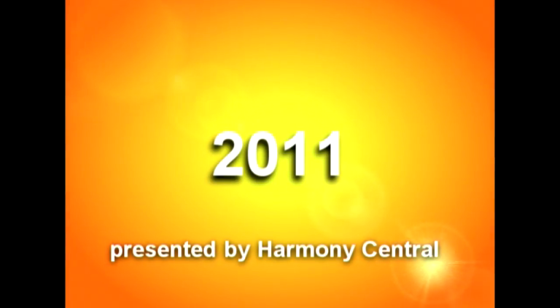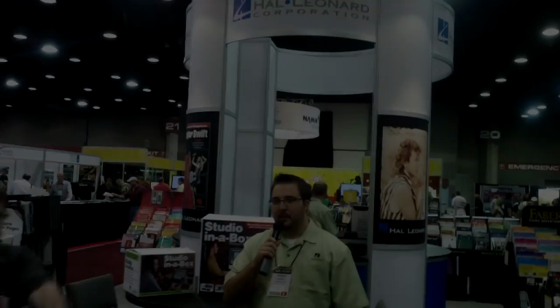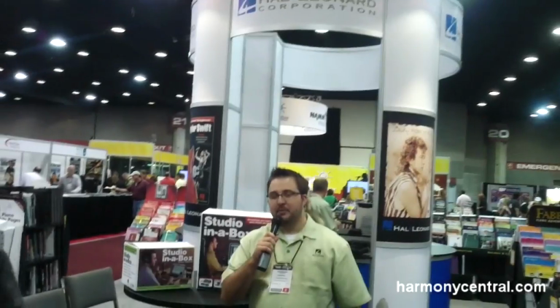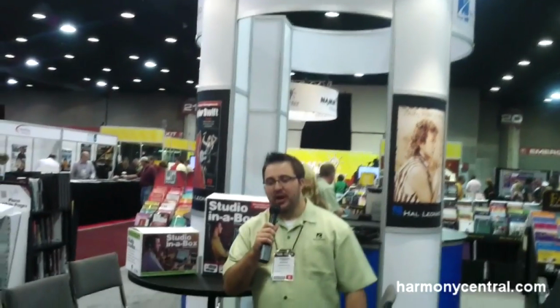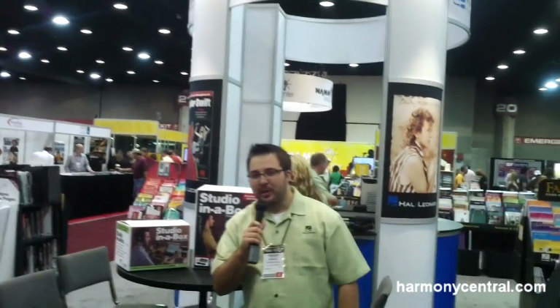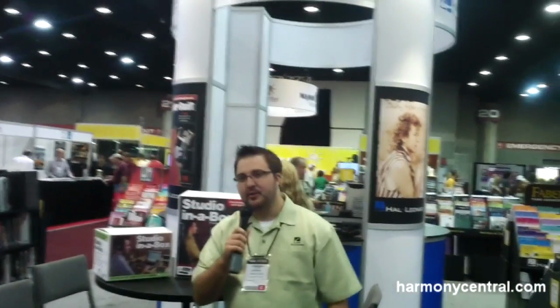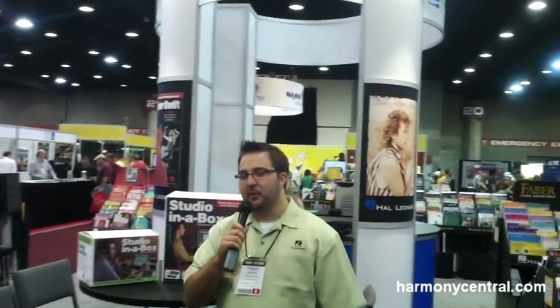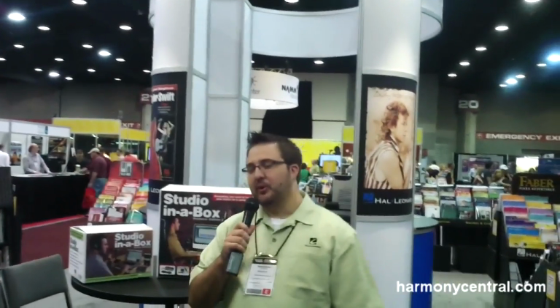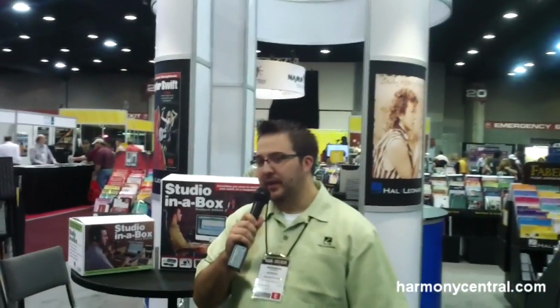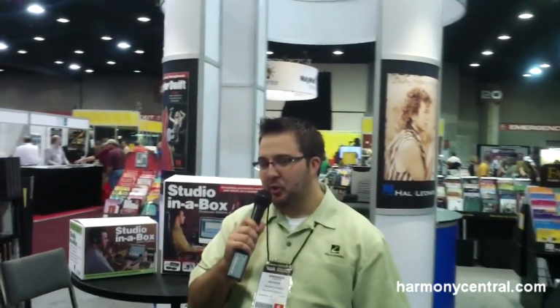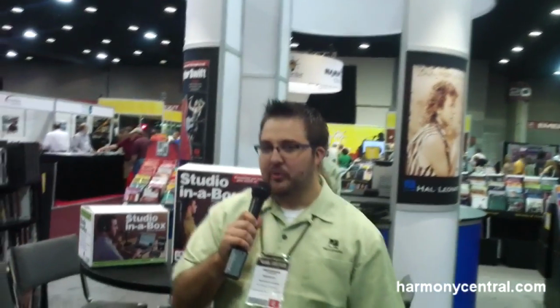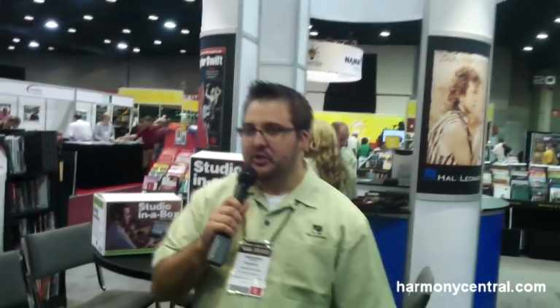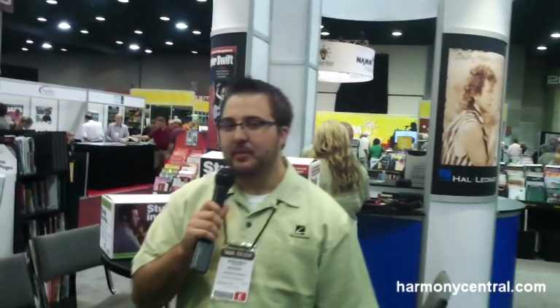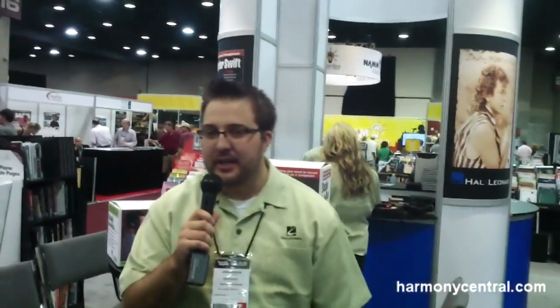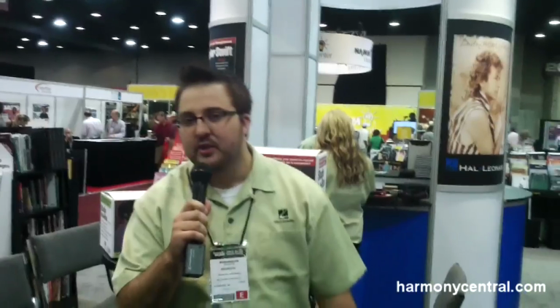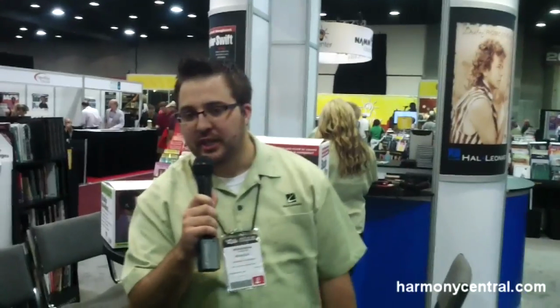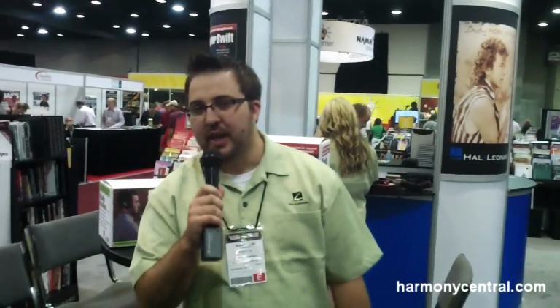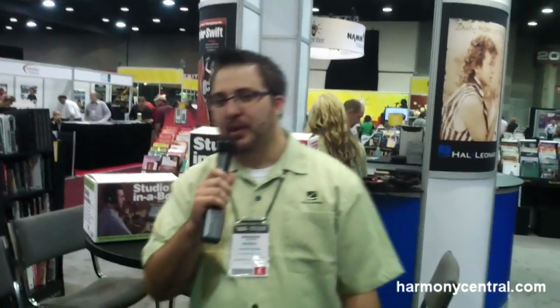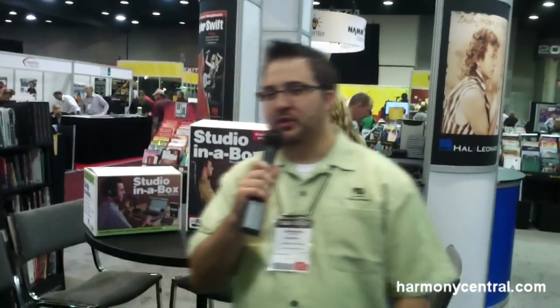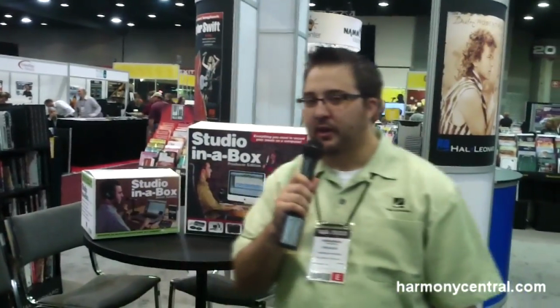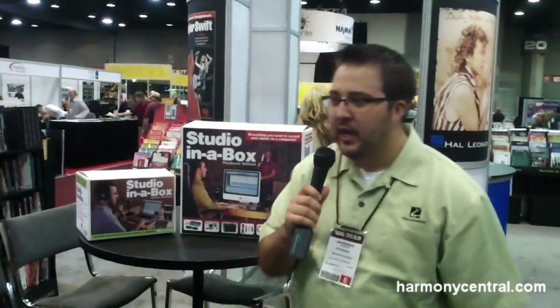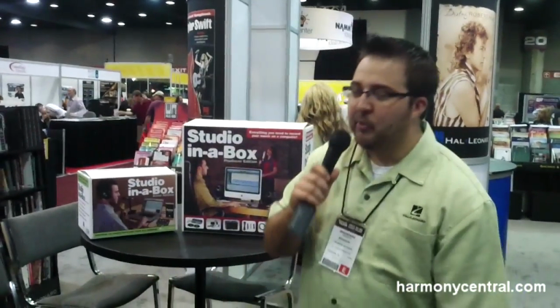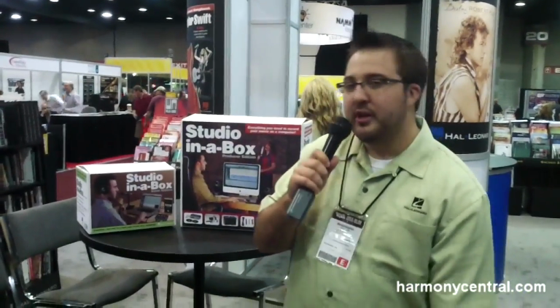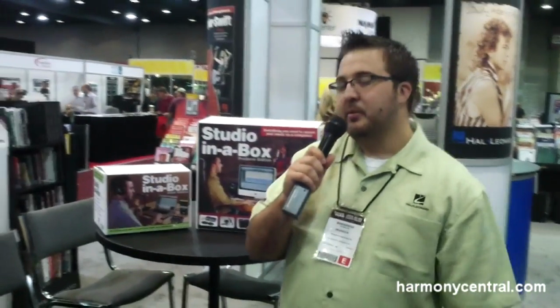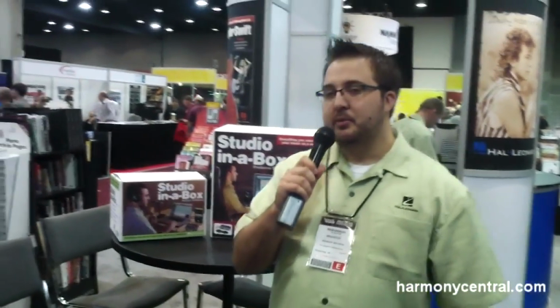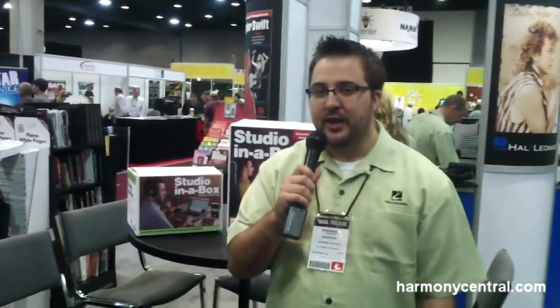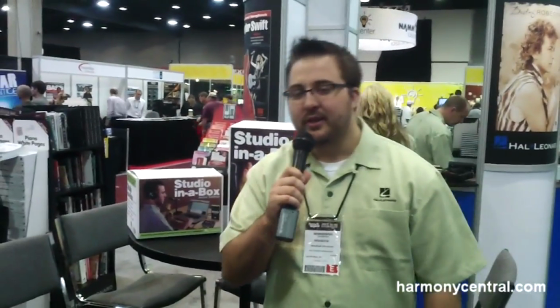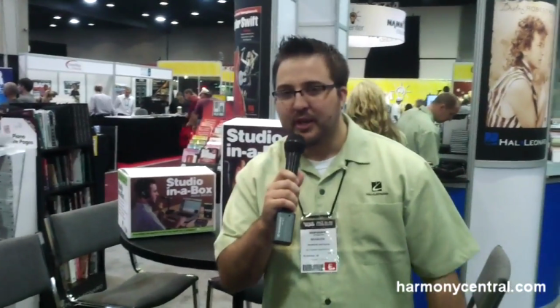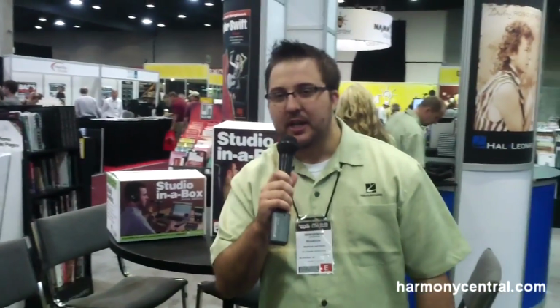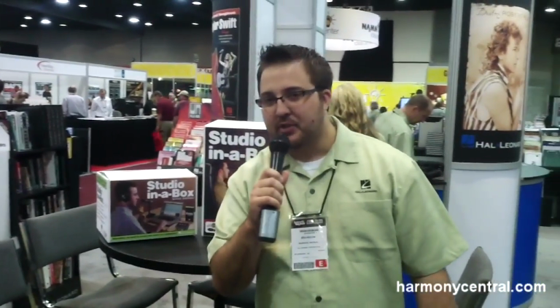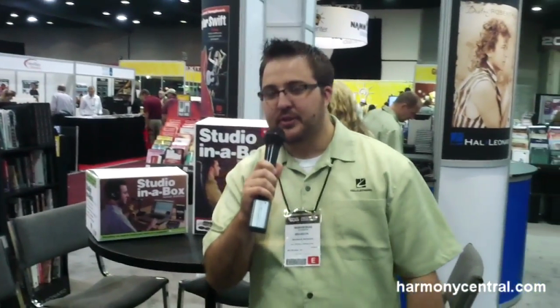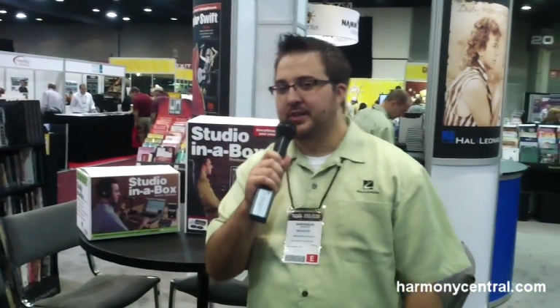My name is Brandon Matthews. I work with Hal Leonard Corporation. I'm the Technology Key Accounts Manager here. And we're here at Summer NAMM 2011 in Nashville, Tennessee.